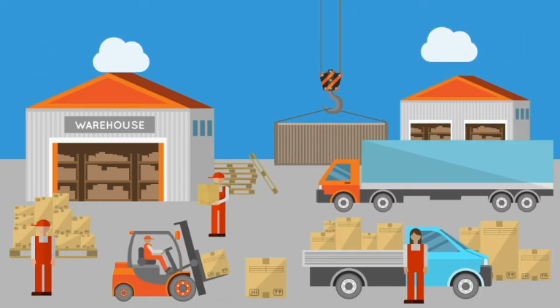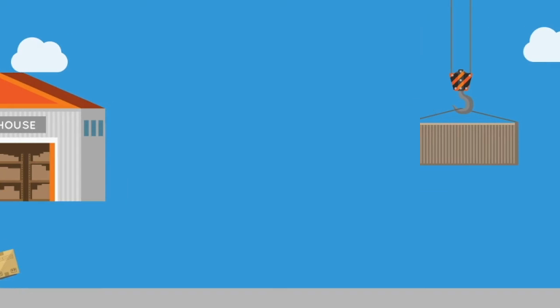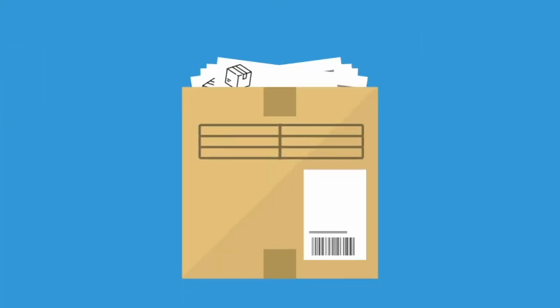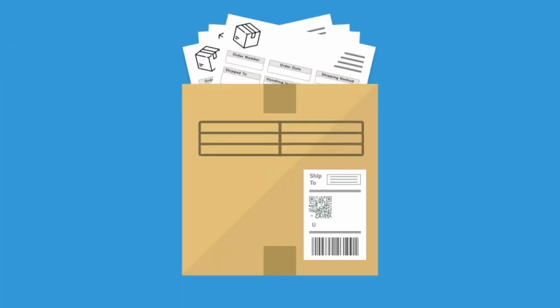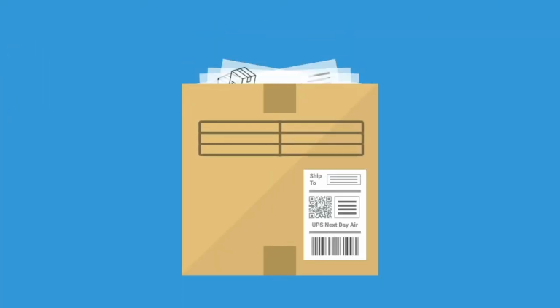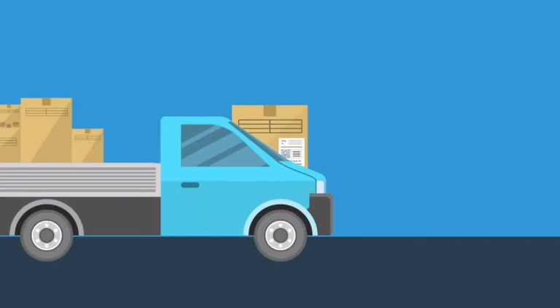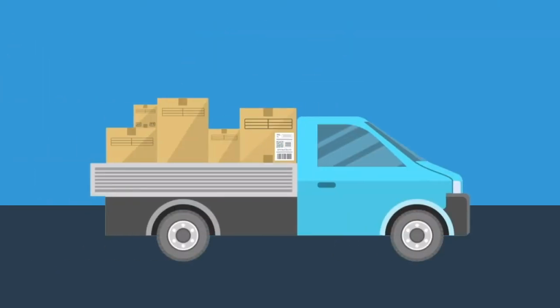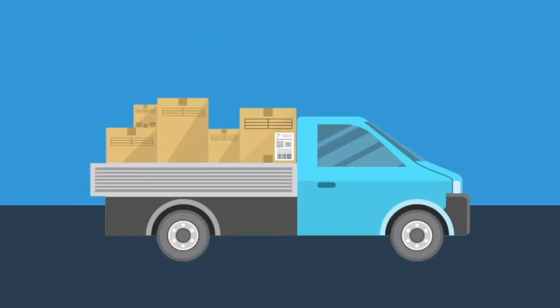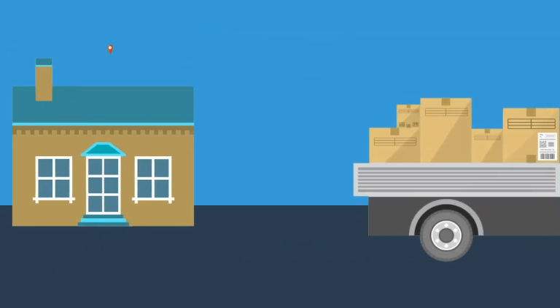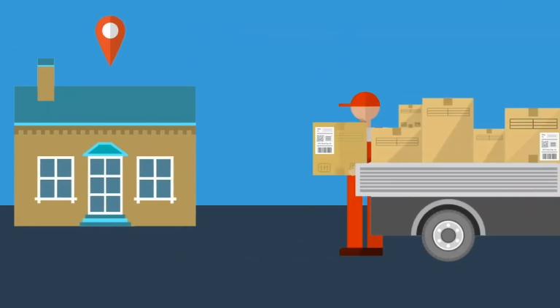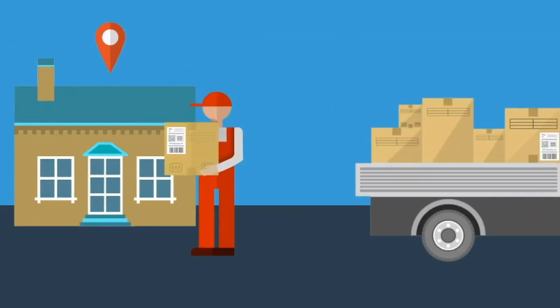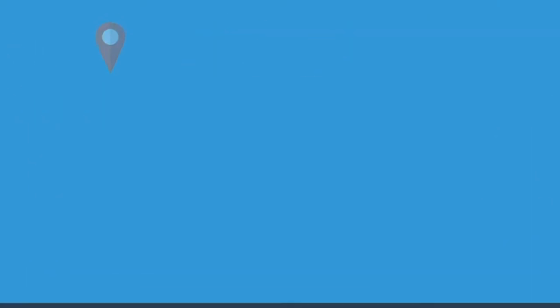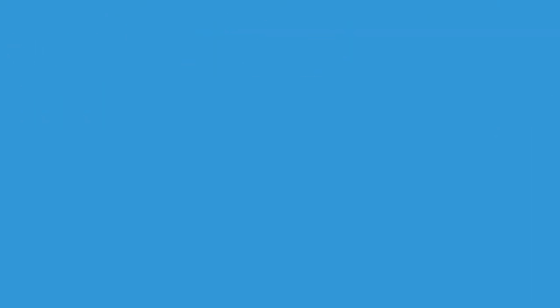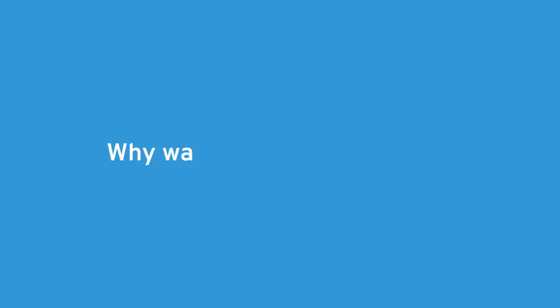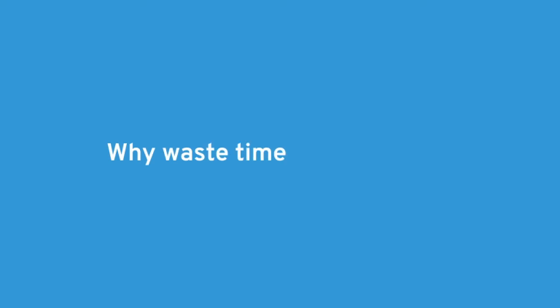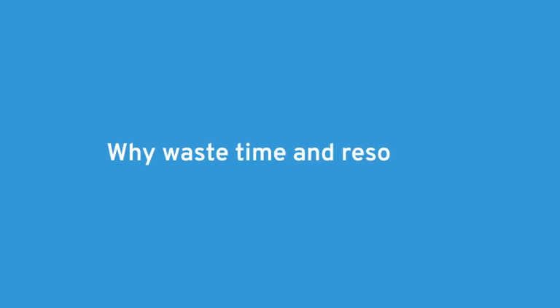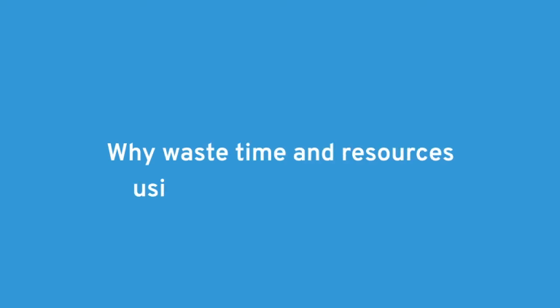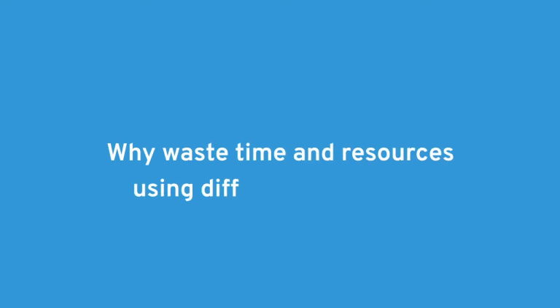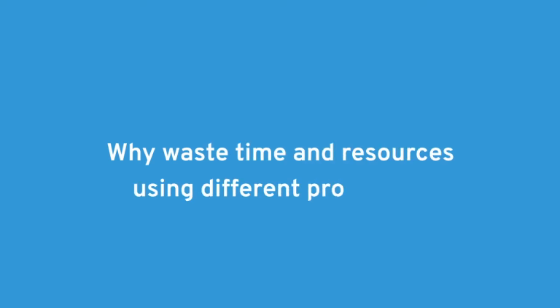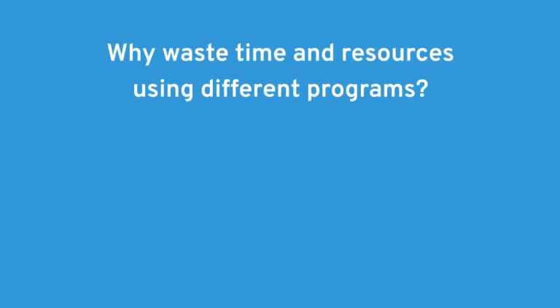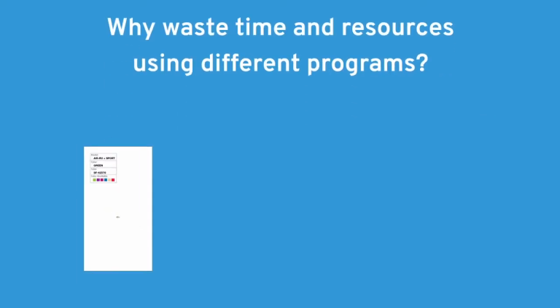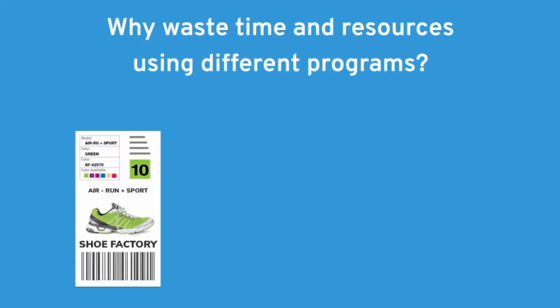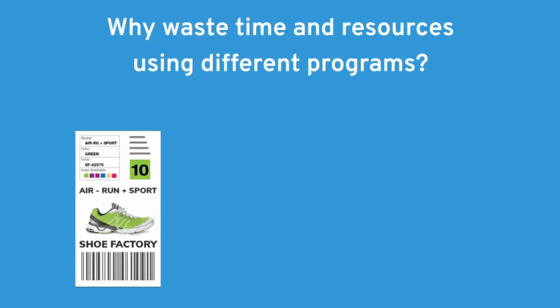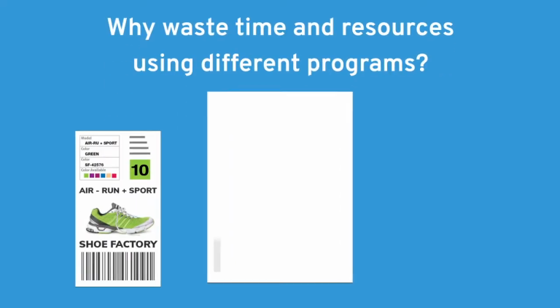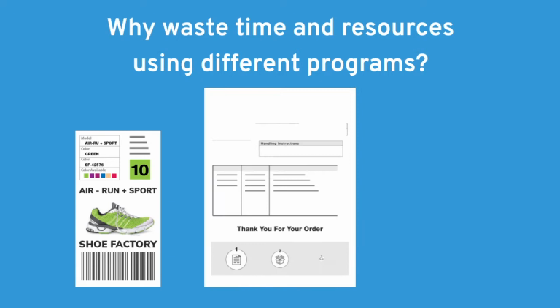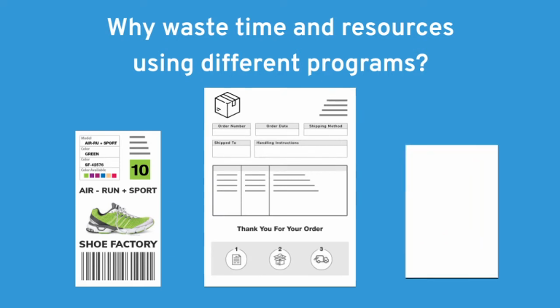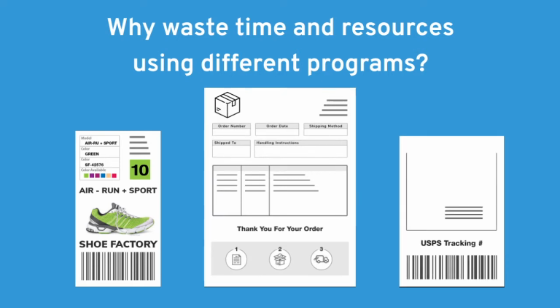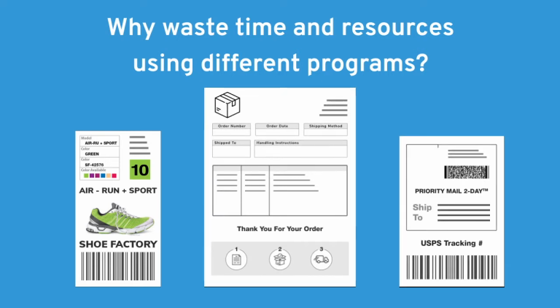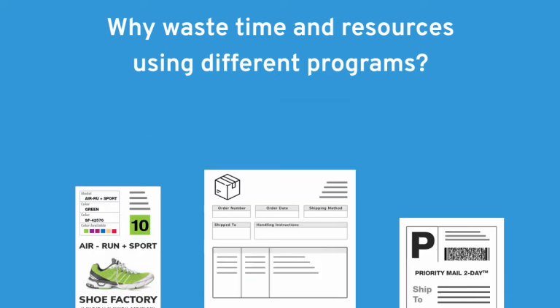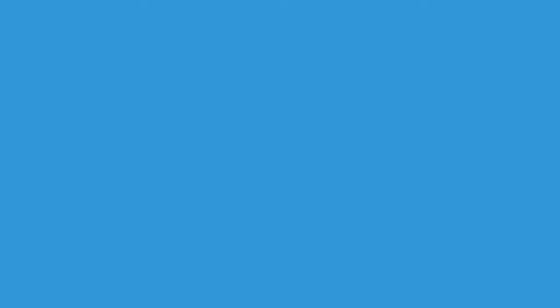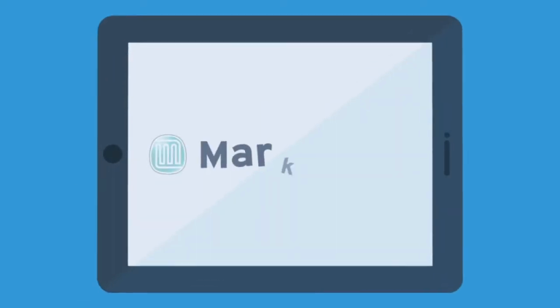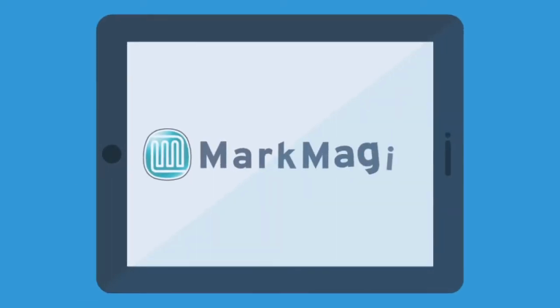Barcode labels and electronic forms are critical to your supply chain running fast and efficiently. So why waste time and resources using different programs for creating item labels, packing lists, and shipping labels, when all you need is one software package?